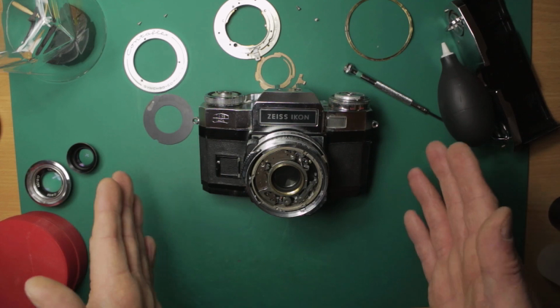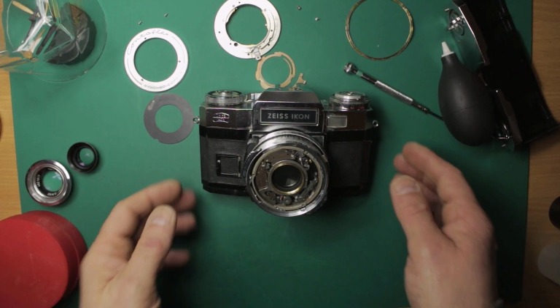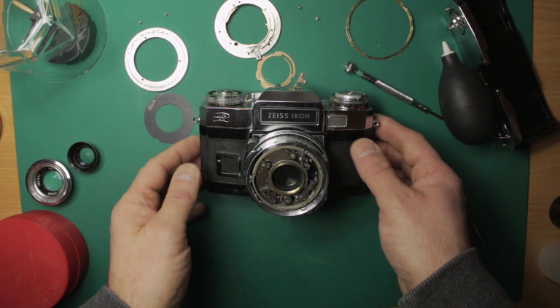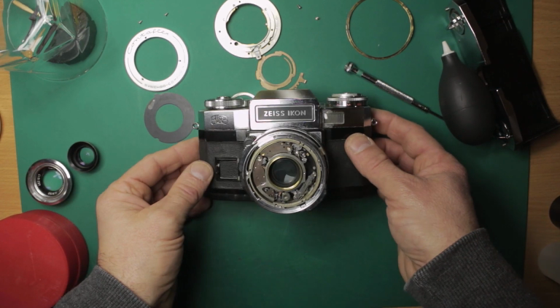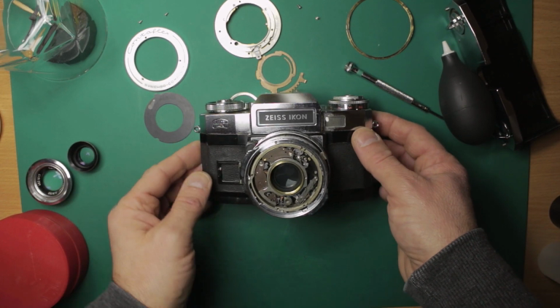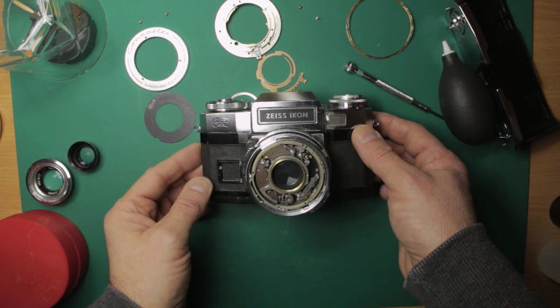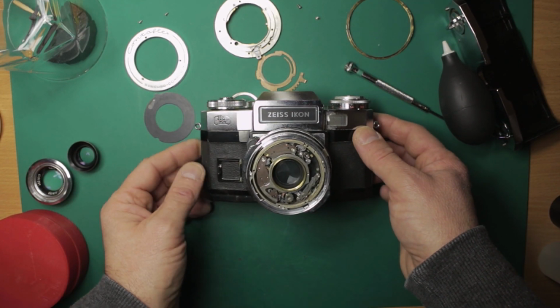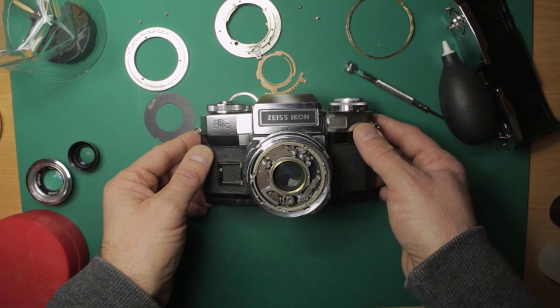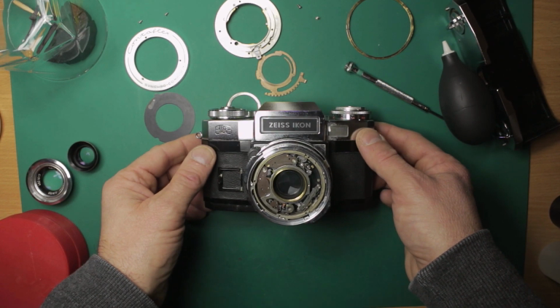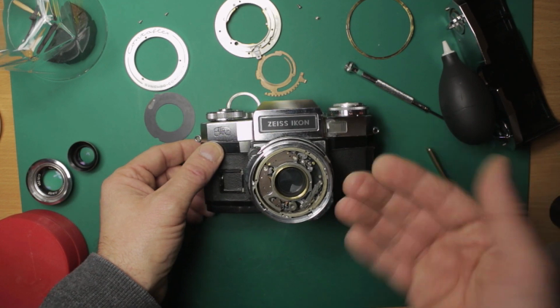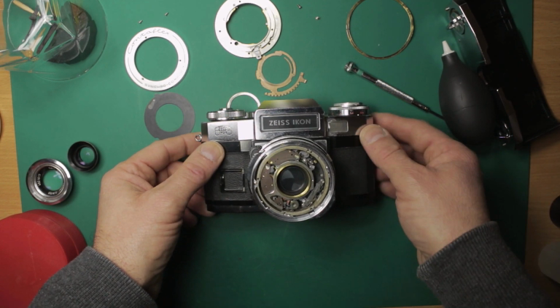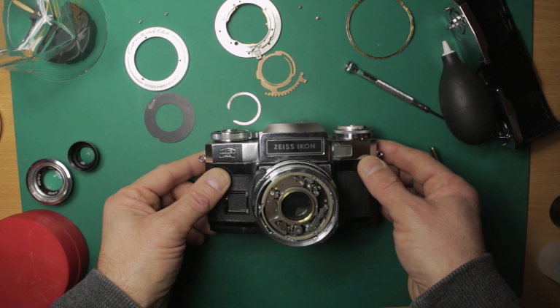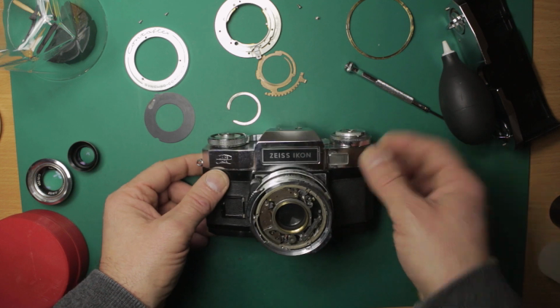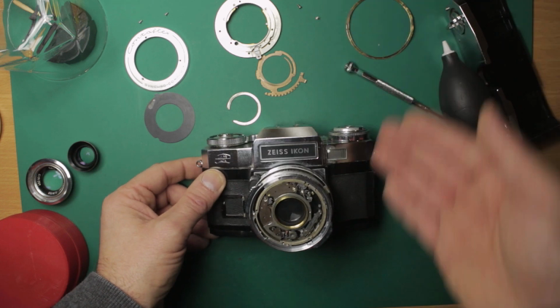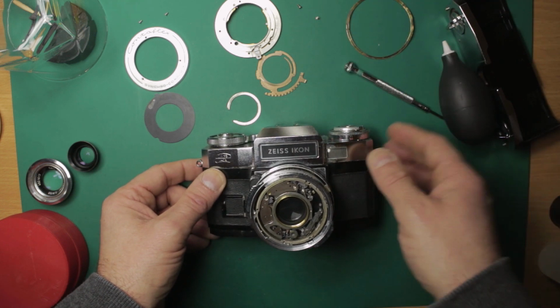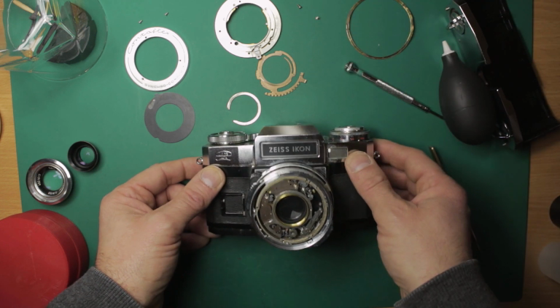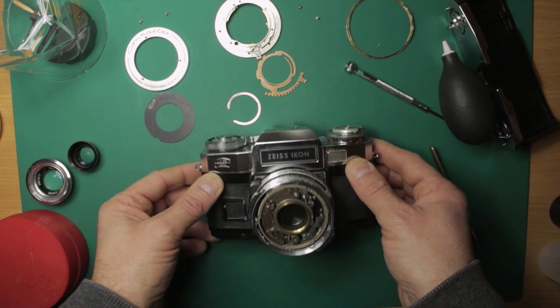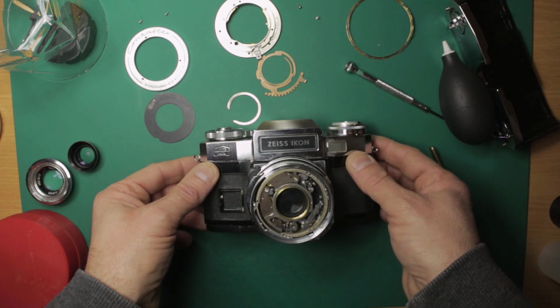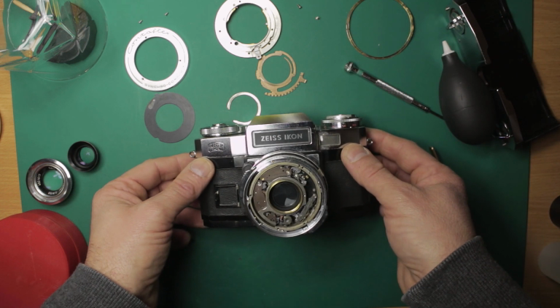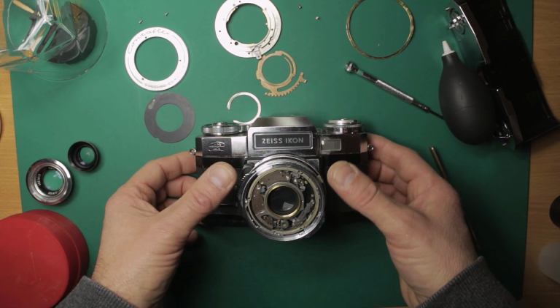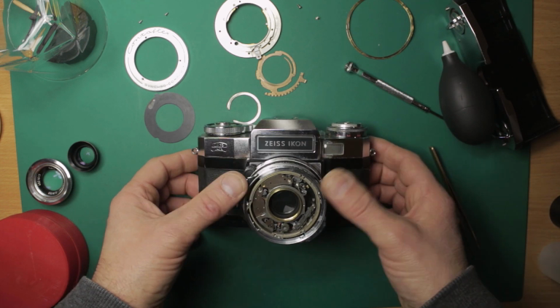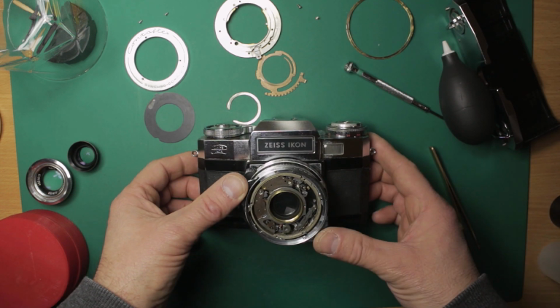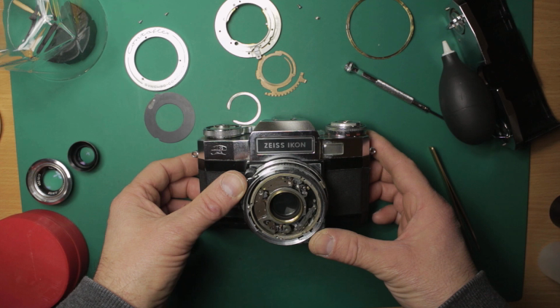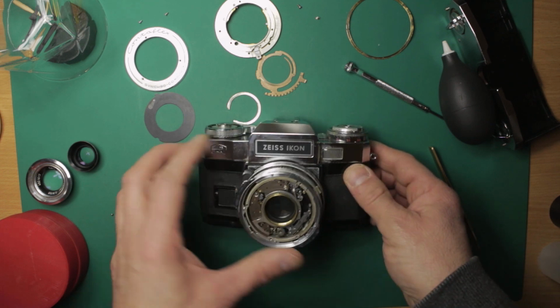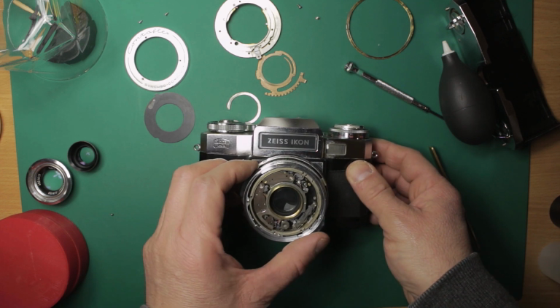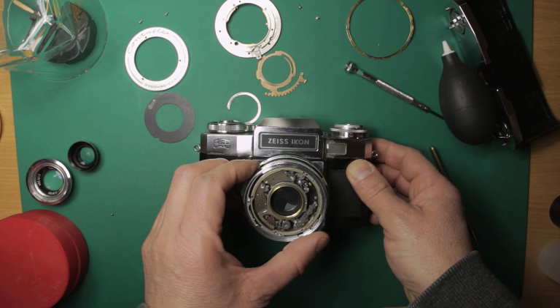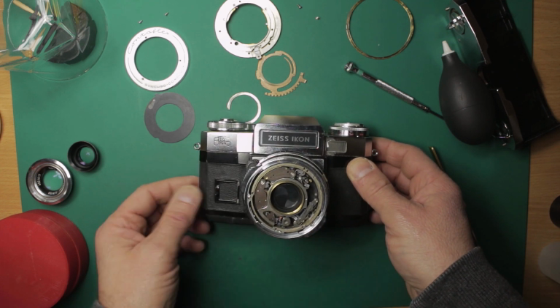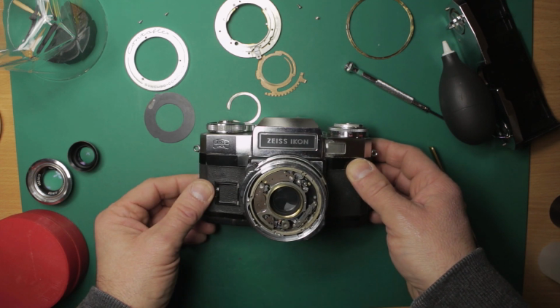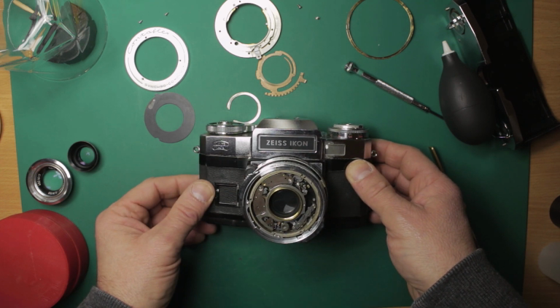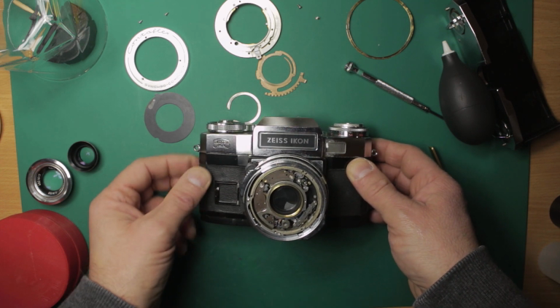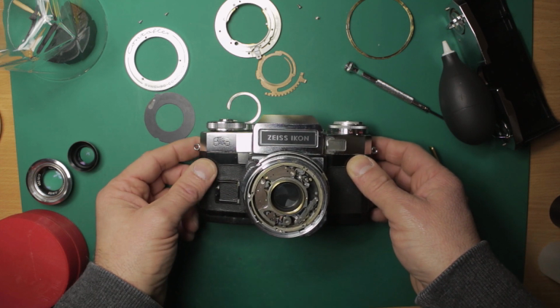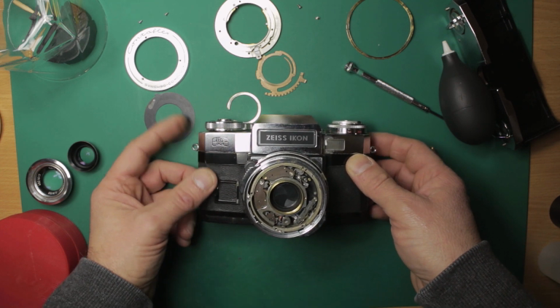Hi there guys, down here on the bench something a little bit different. It's not a watch as you can see, it is something in bits or partially in bits. What we've got here is a Zeiss Icon Contaflex camera.